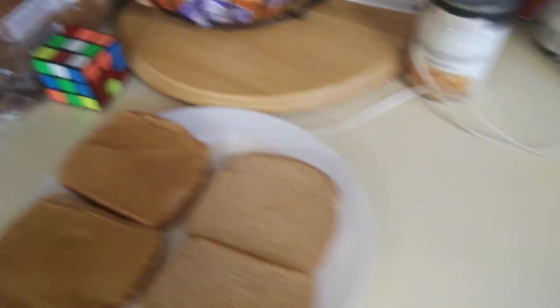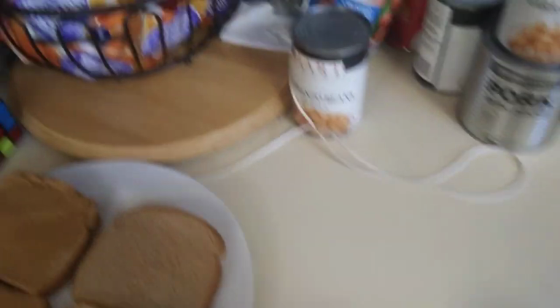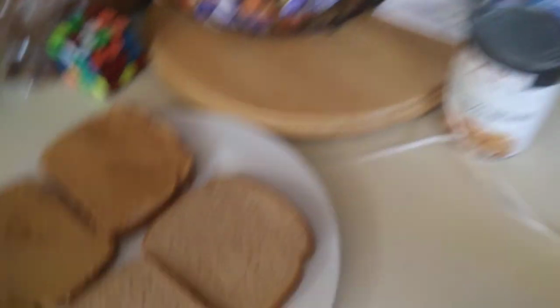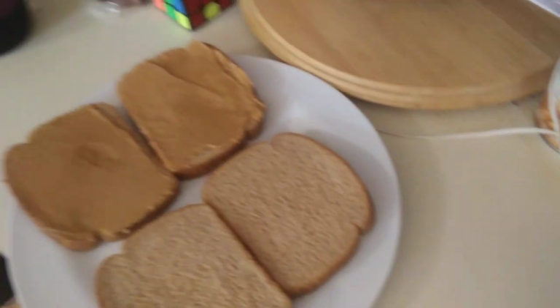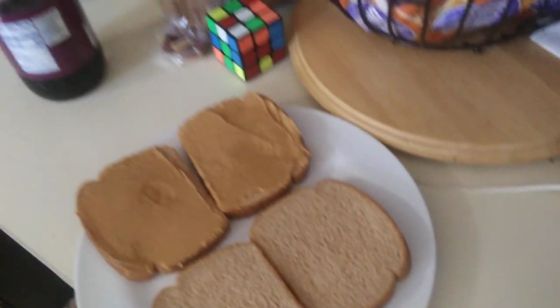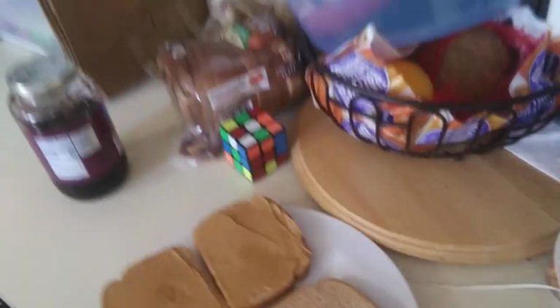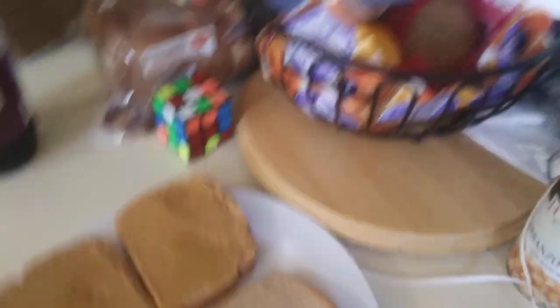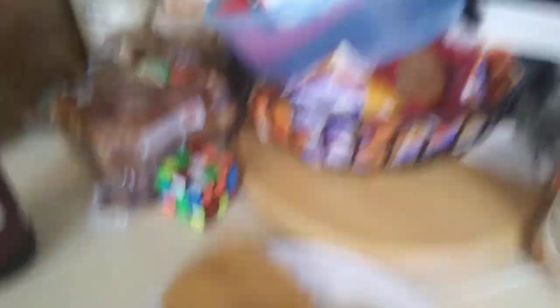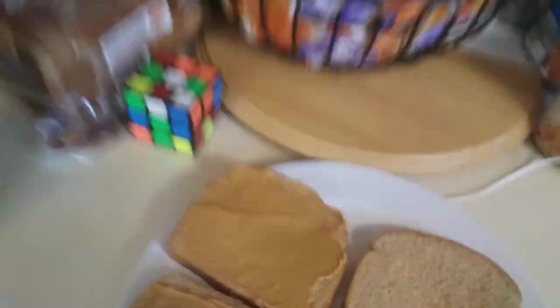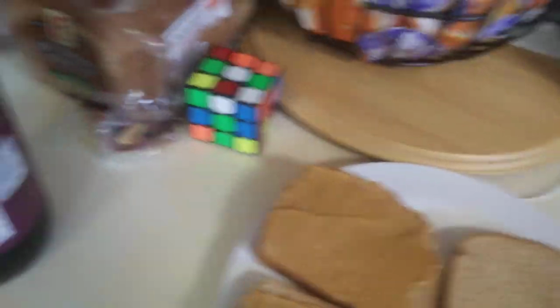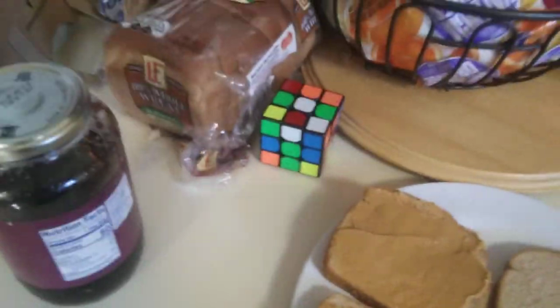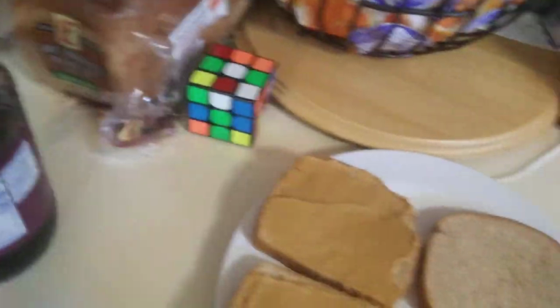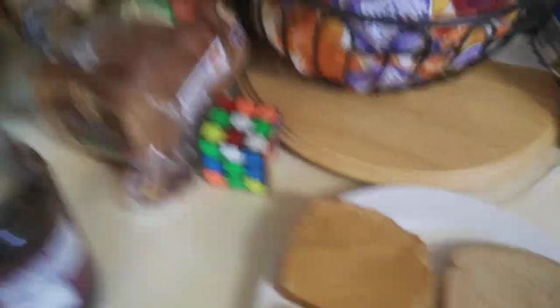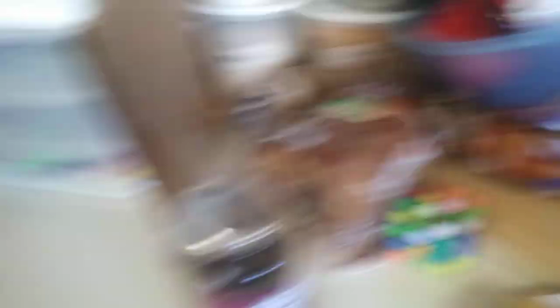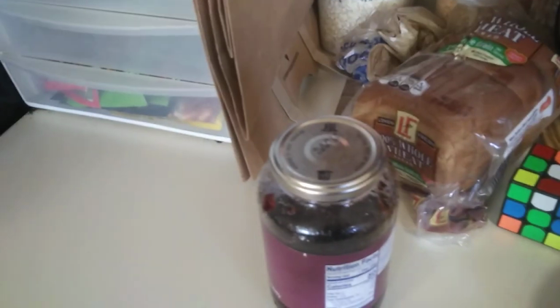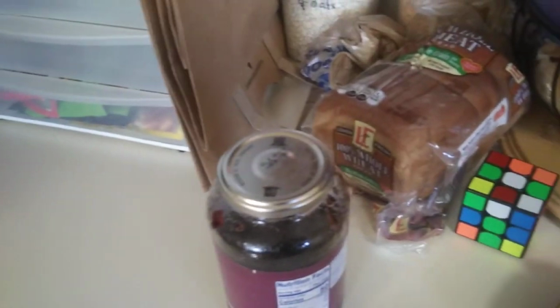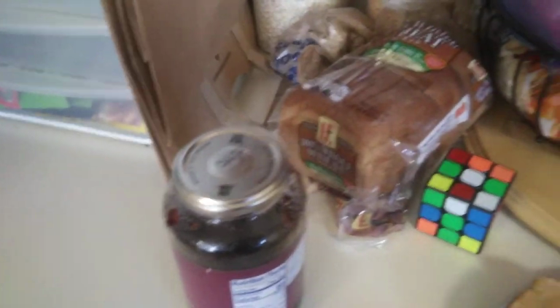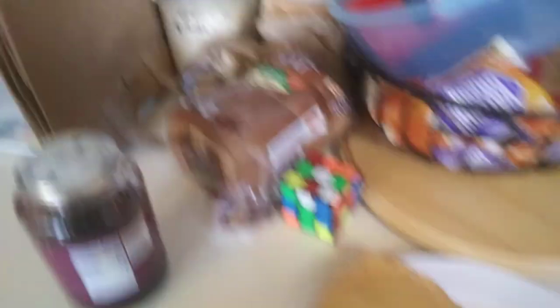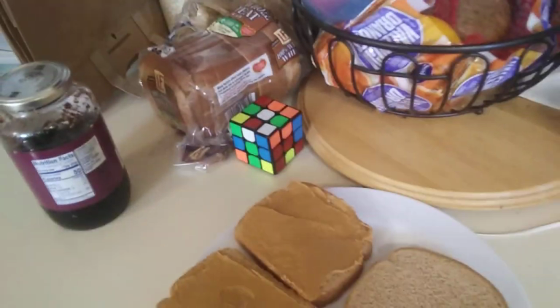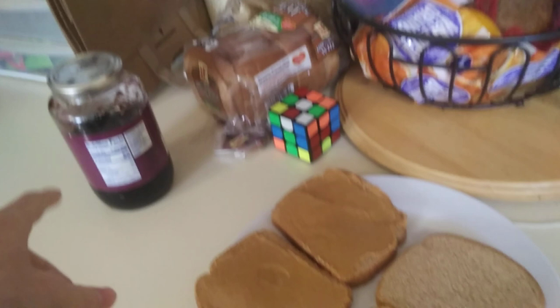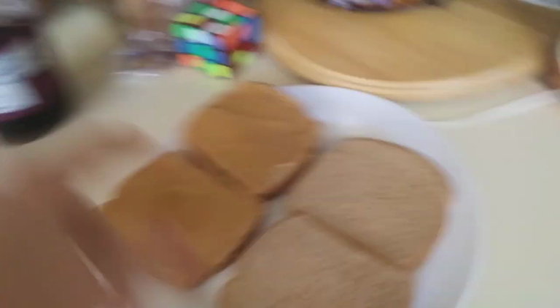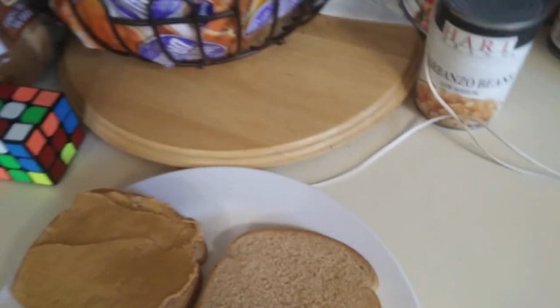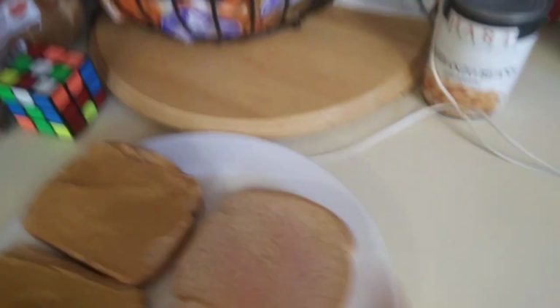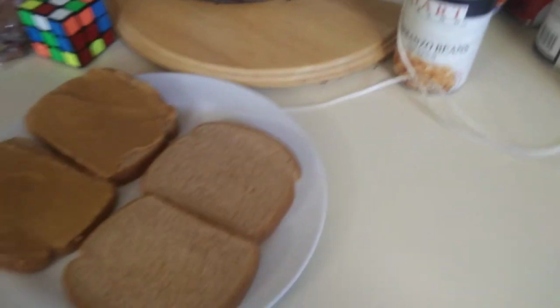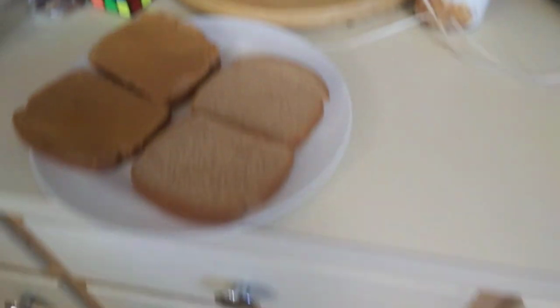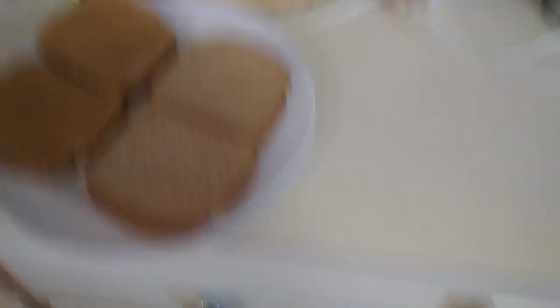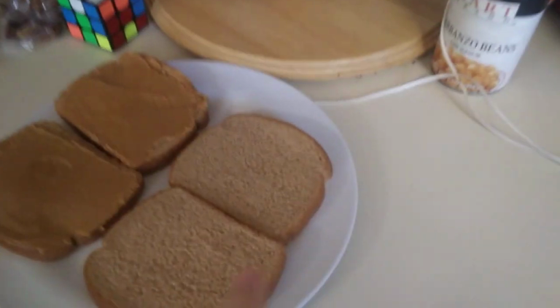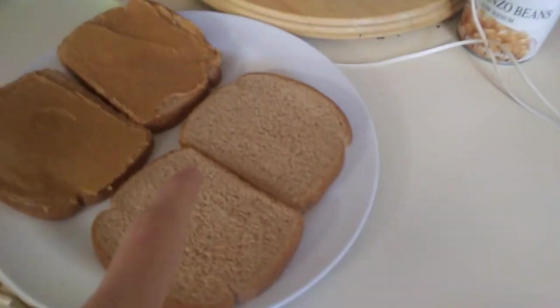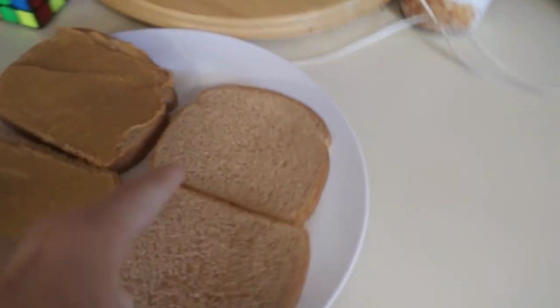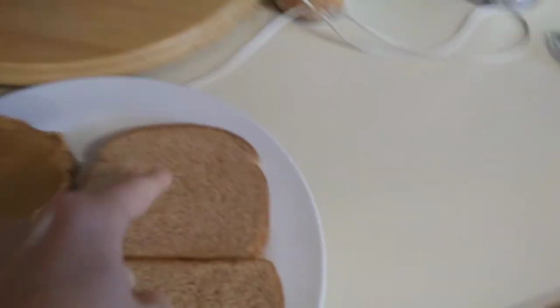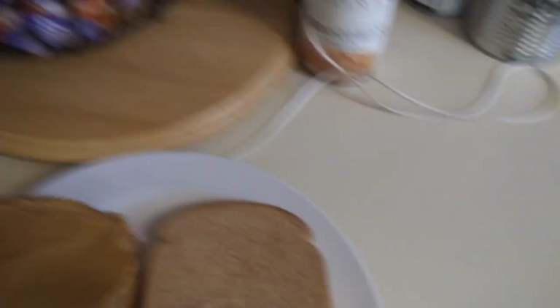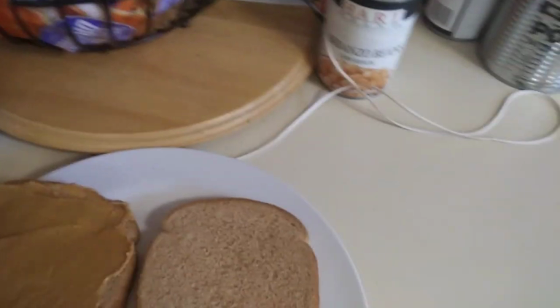Instead, you say, oh well, you use a spoon. The spoon scooped it out of the jelly, and then you spread it with the bottom of the spoon or whatever. But no, that doesn't work either, because that smooshes it all into the bread.